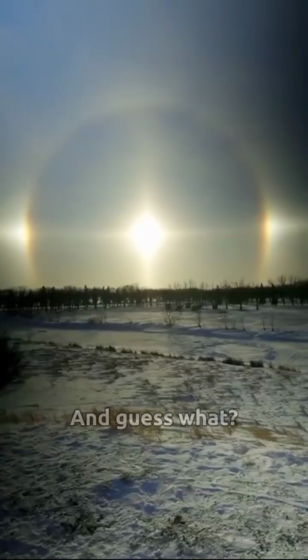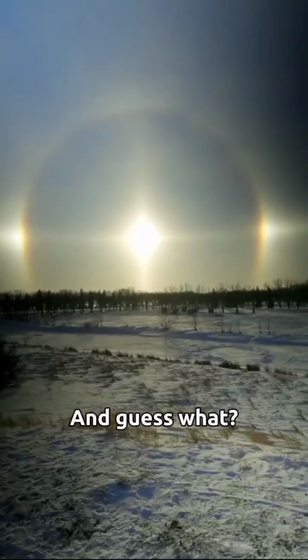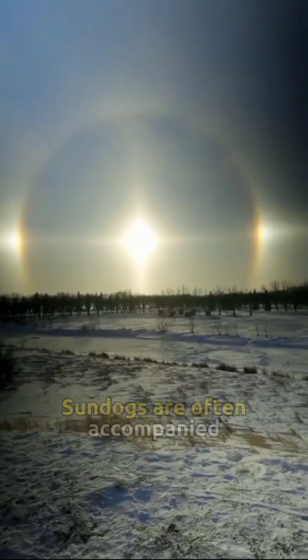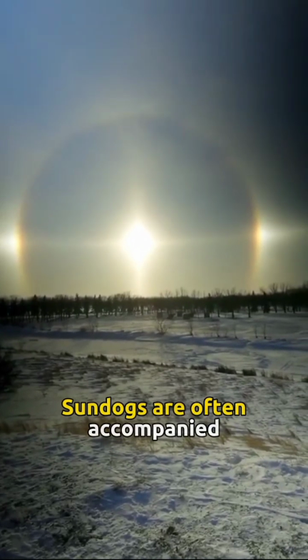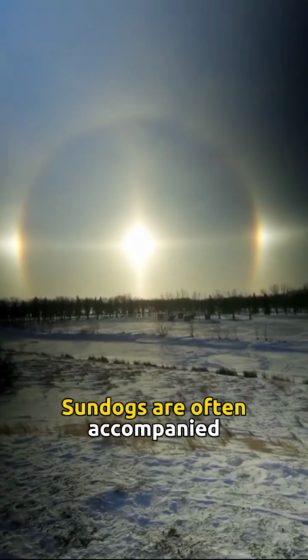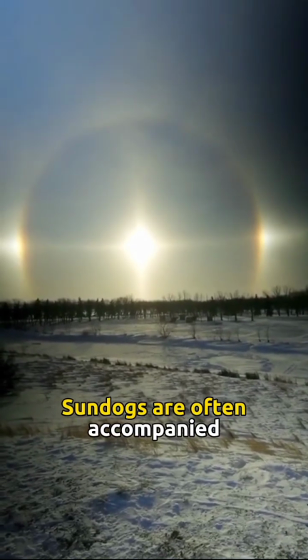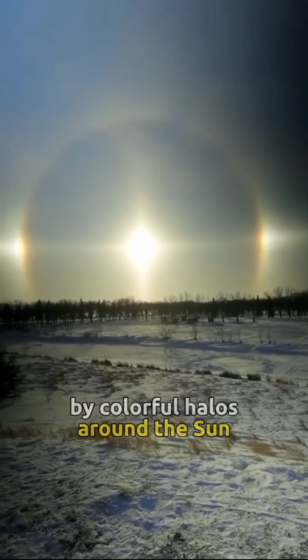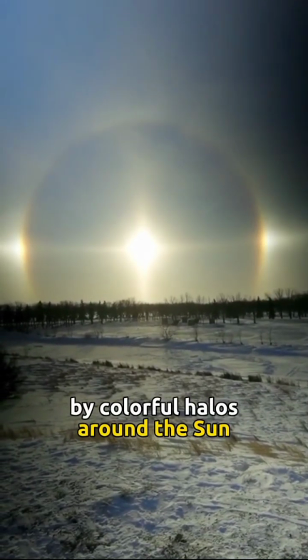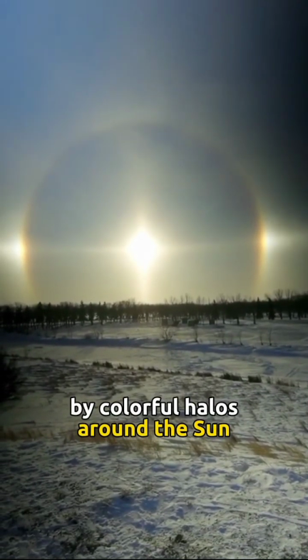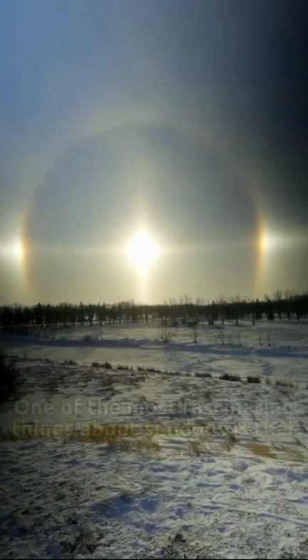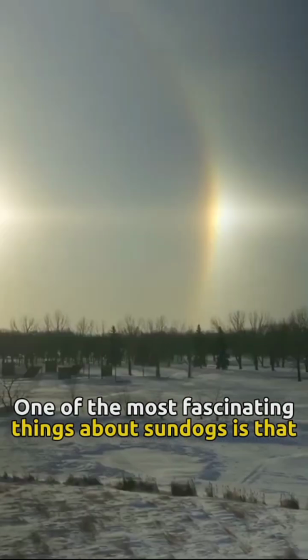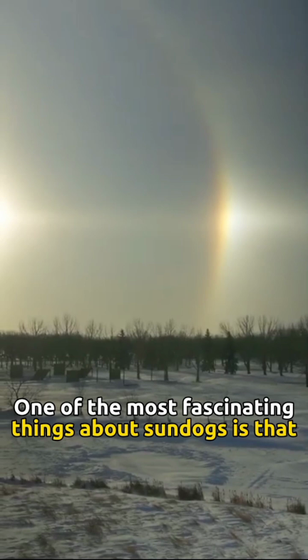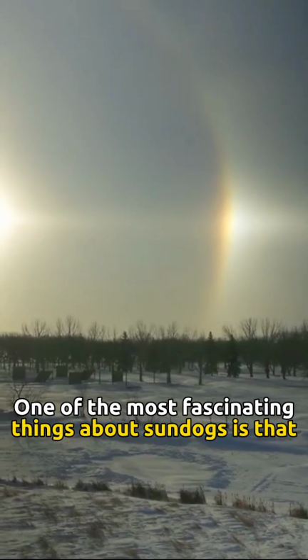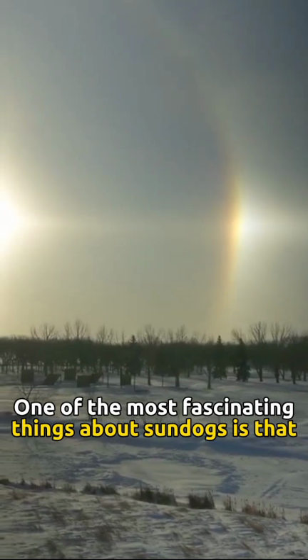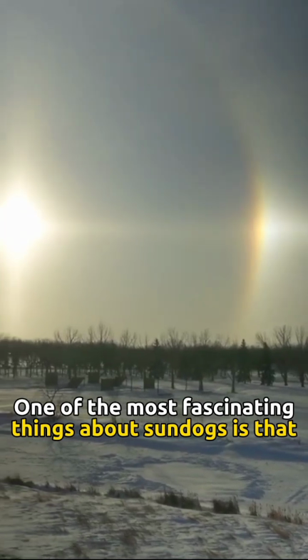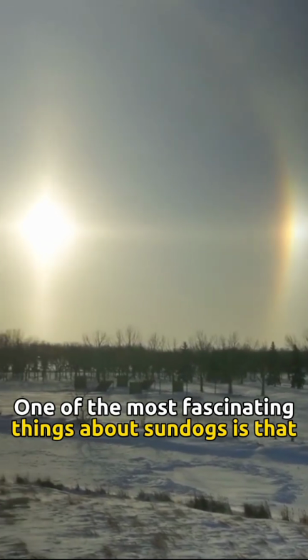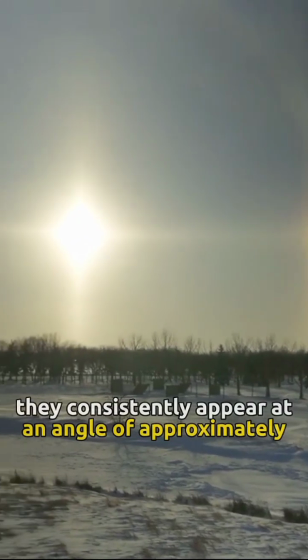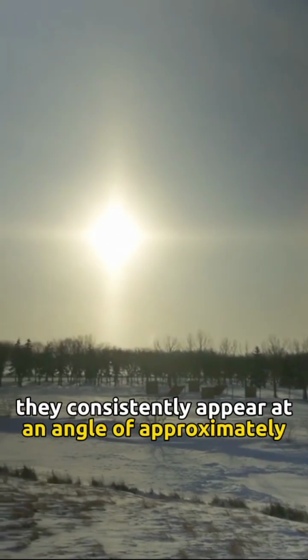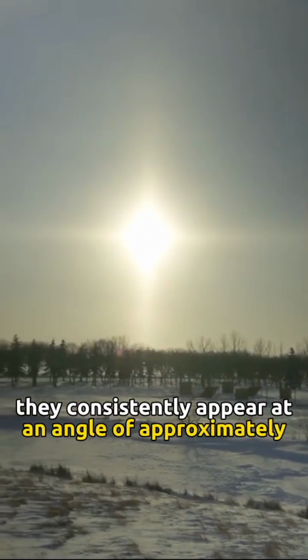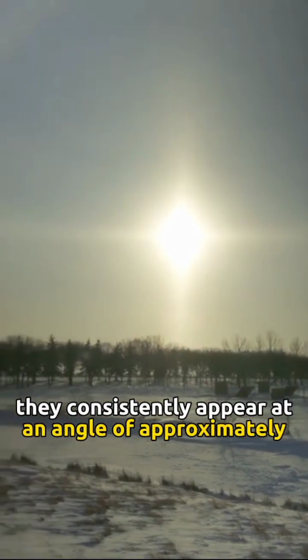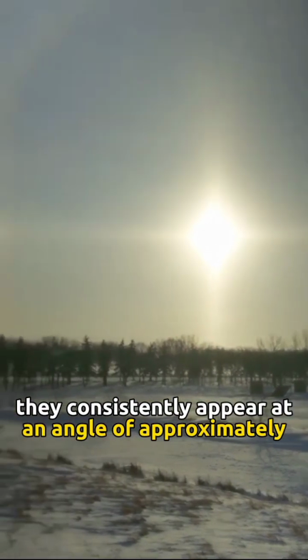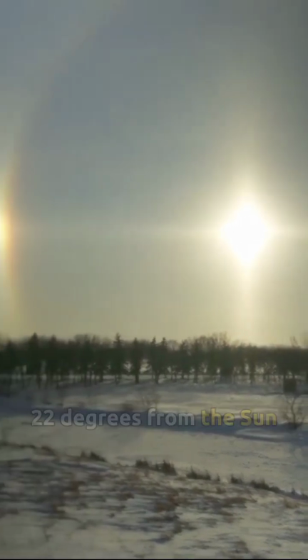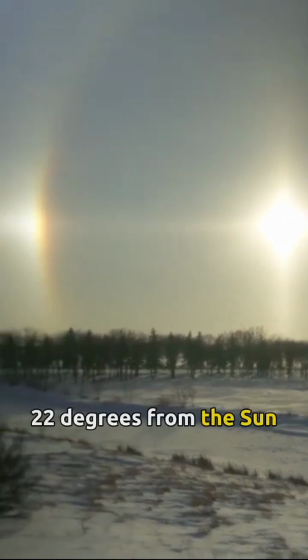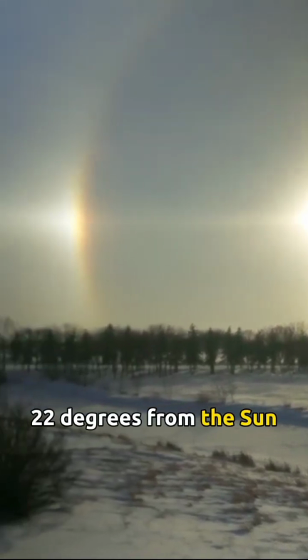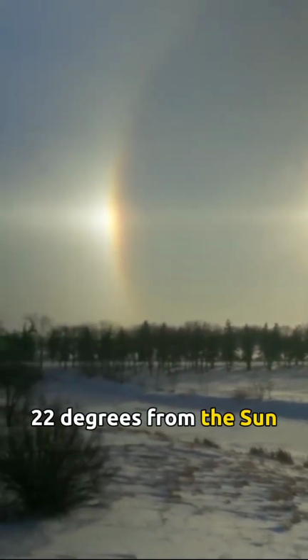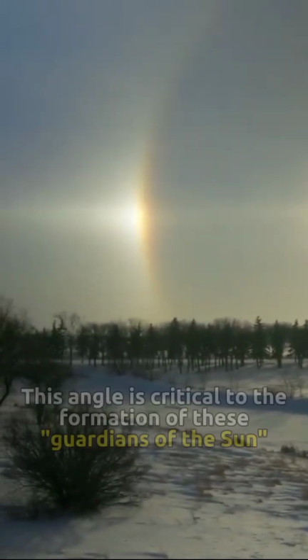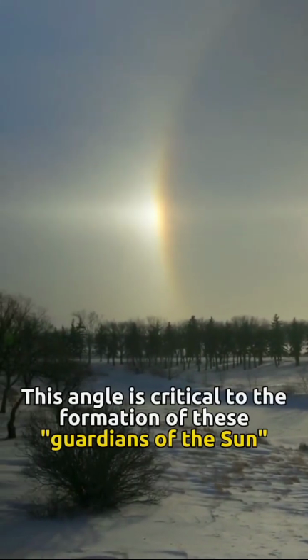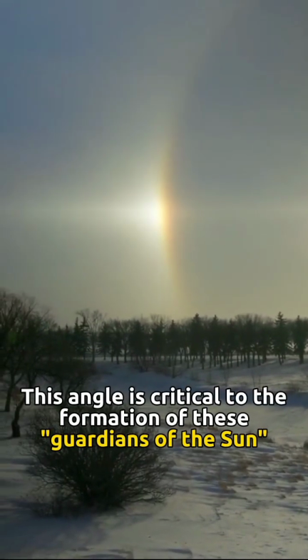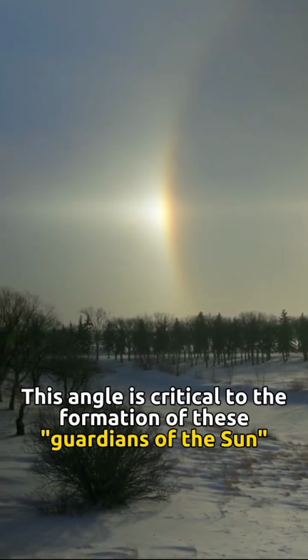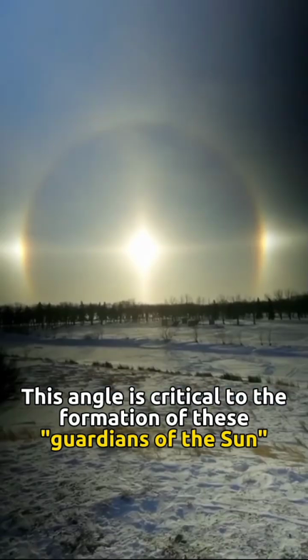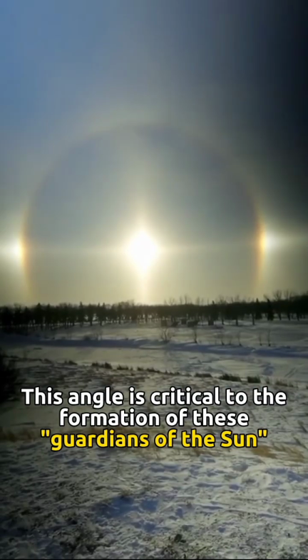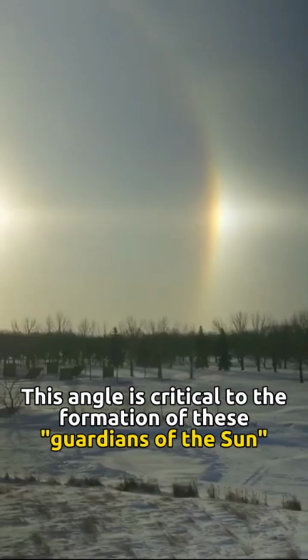And guess what? Sundogs are often accompanied by colorful halos around the sun. One of the most fascinating things about sundogs is that they consistently appear at an angle of approximately 22 degrees from the sun. This angle is critical to the formation of these guardians of the sun.